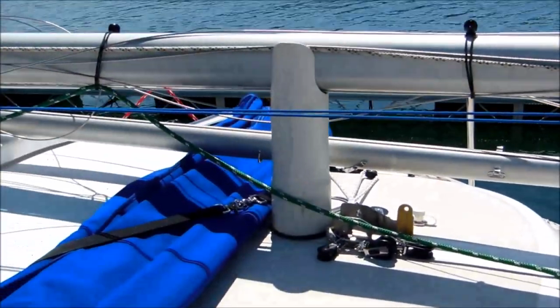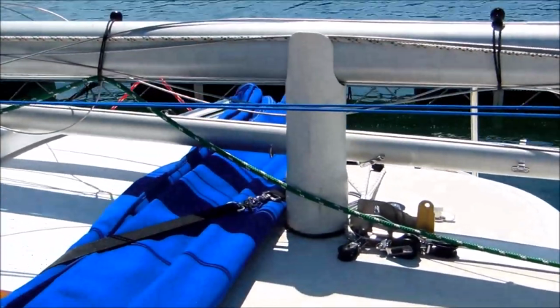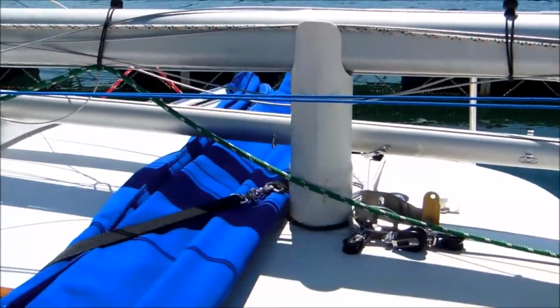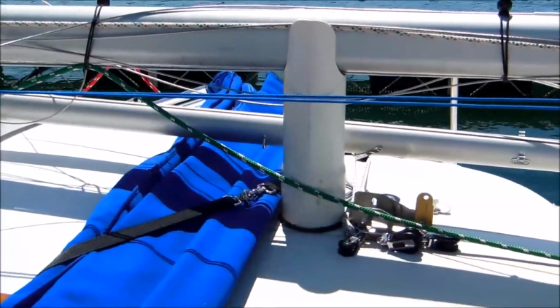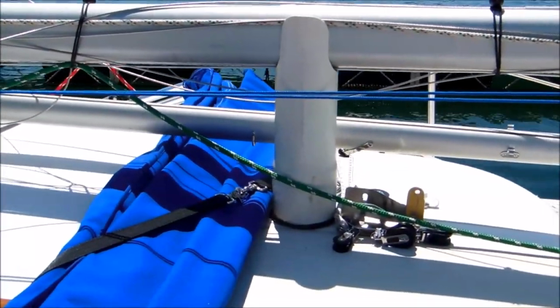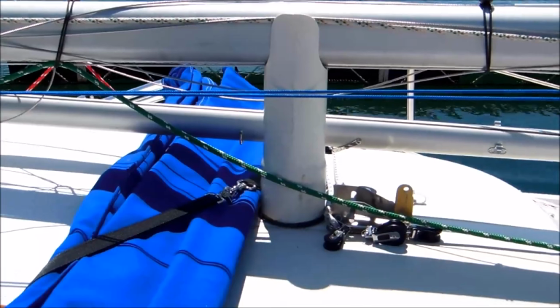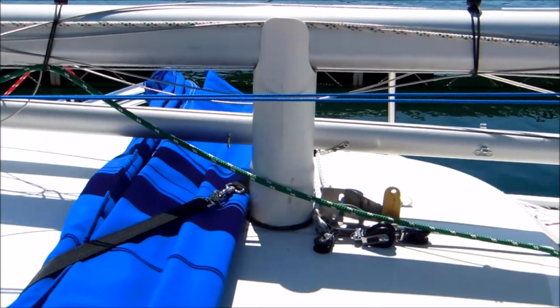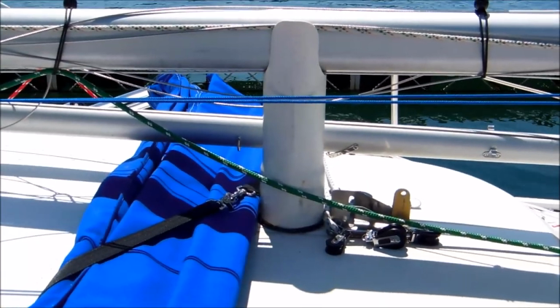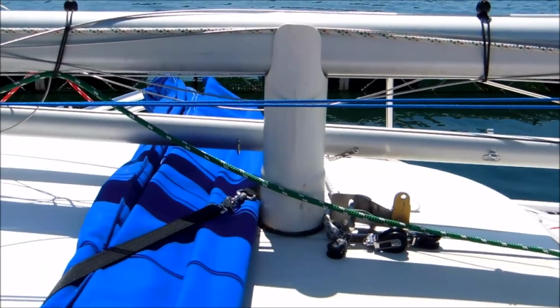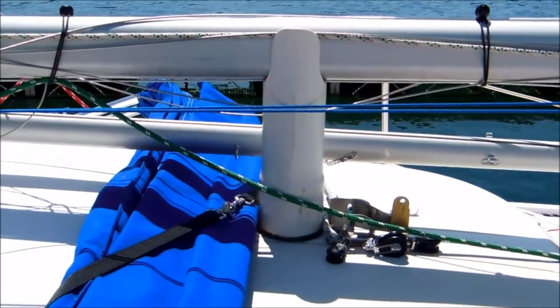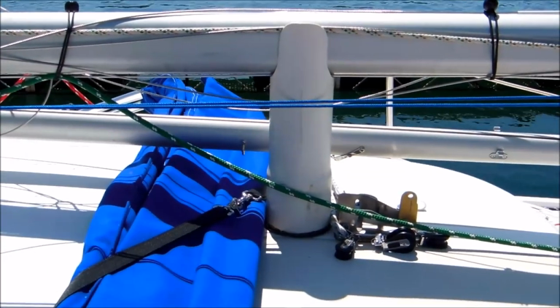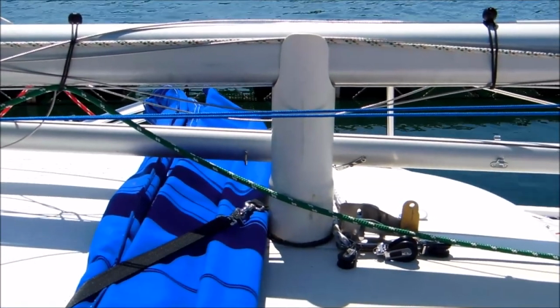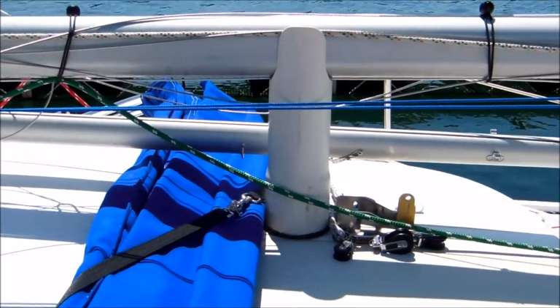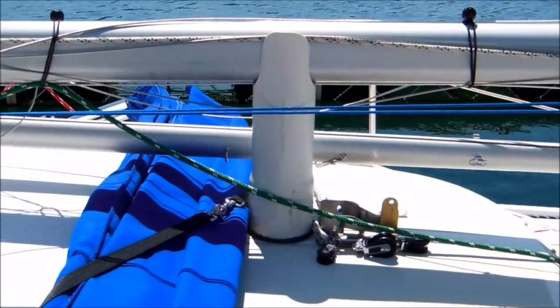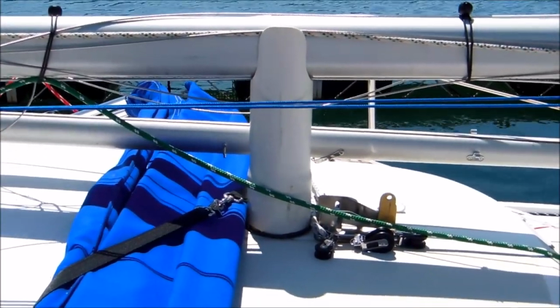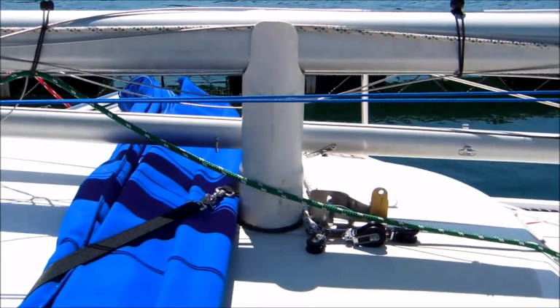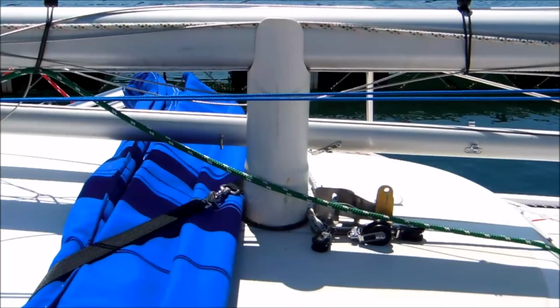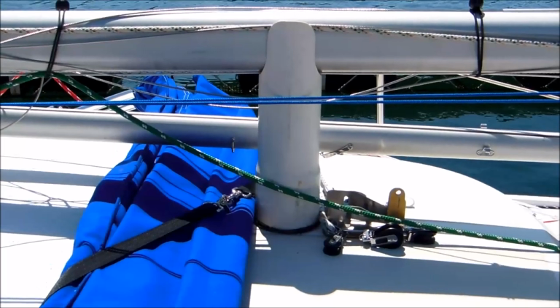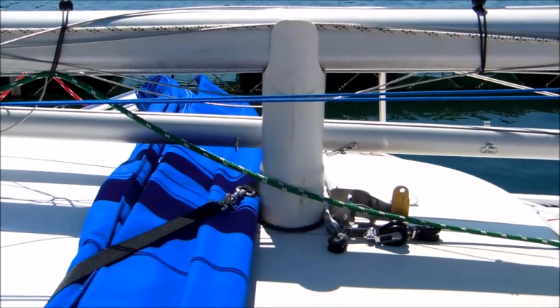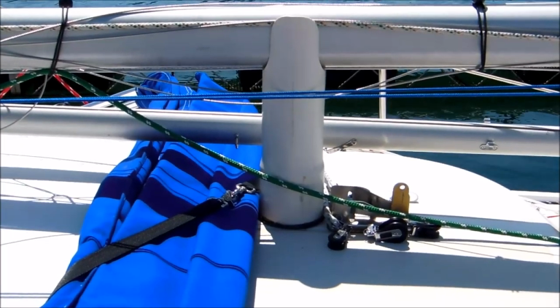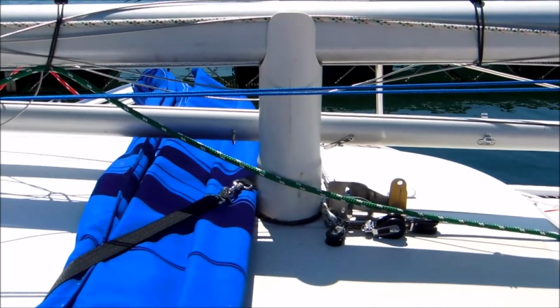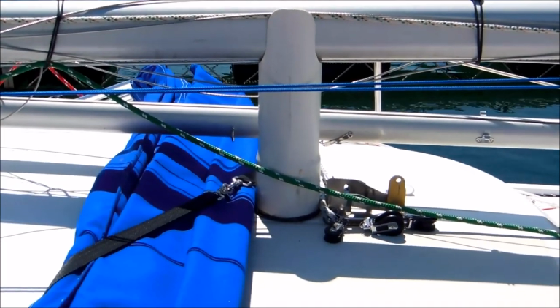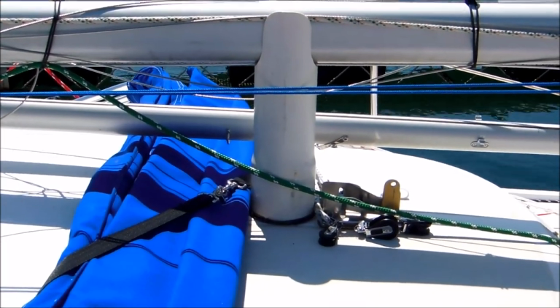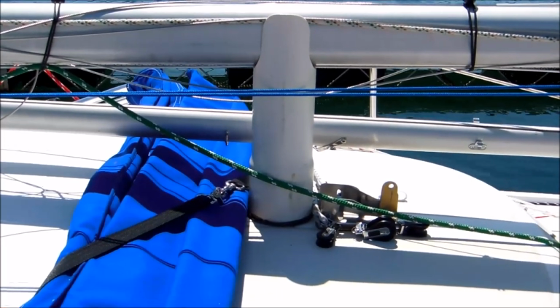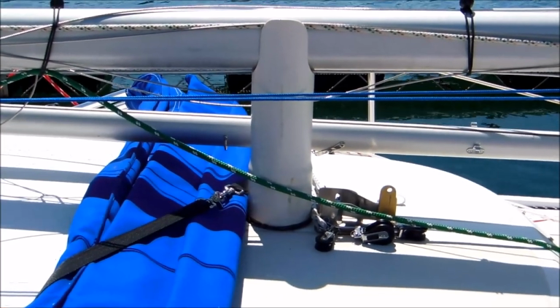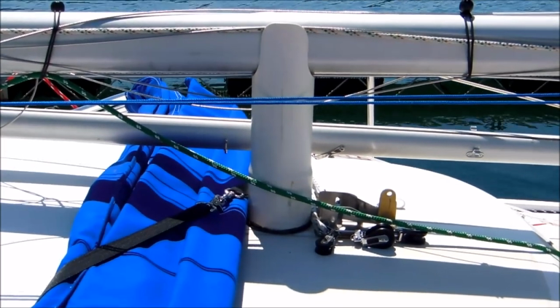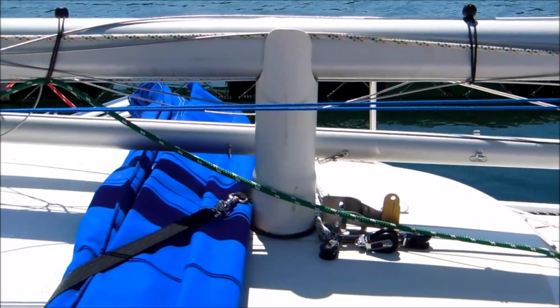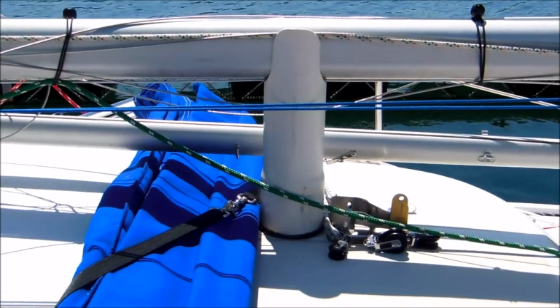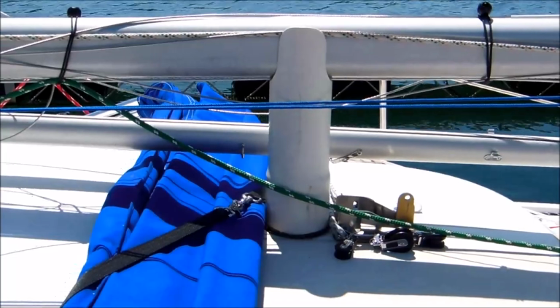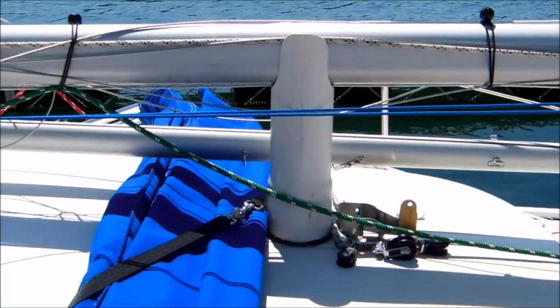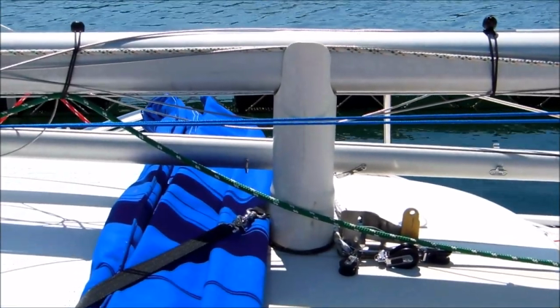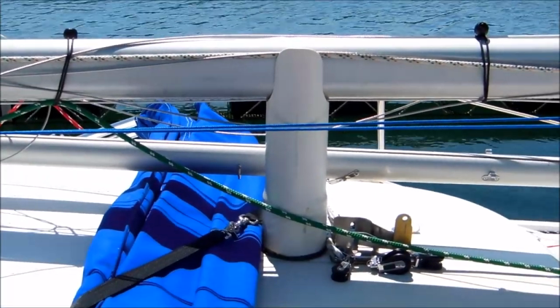Here over the cabin I've got a piece of four-inch PVC with a notch in it to receive the mast, and just a piece of rubber tubing cemented around the bottom to keep it from sliding around. This supports the mast in the middle while I'm trailering.